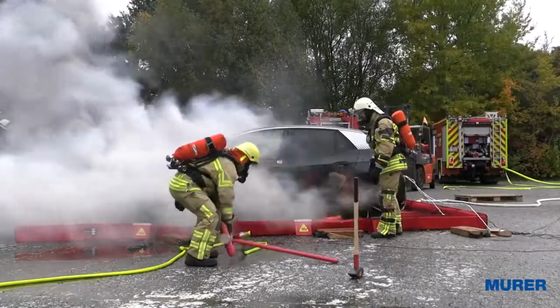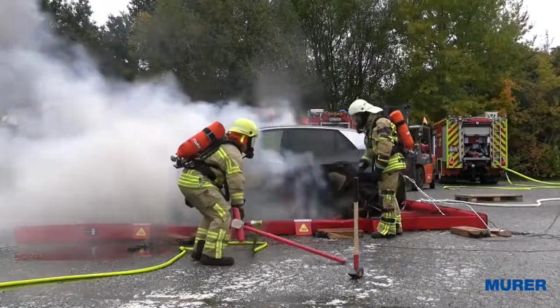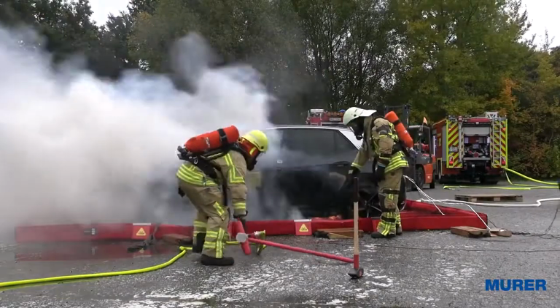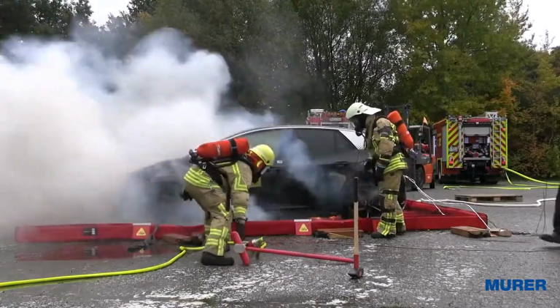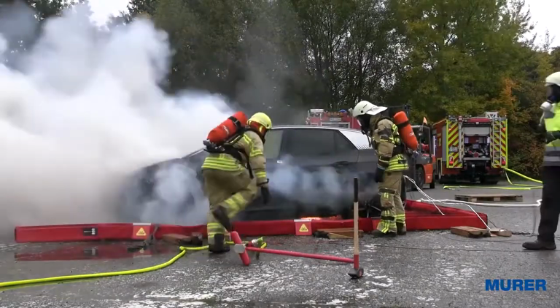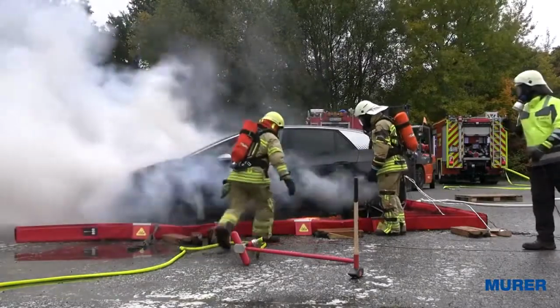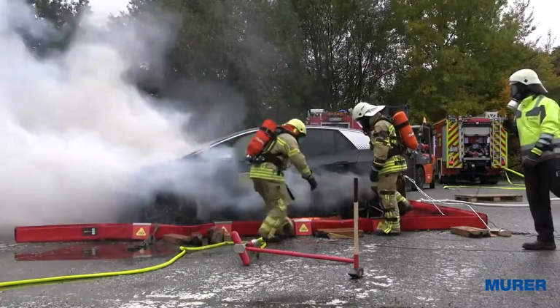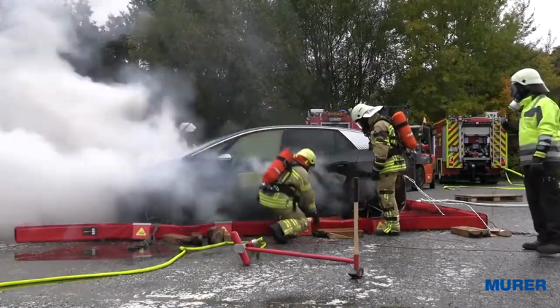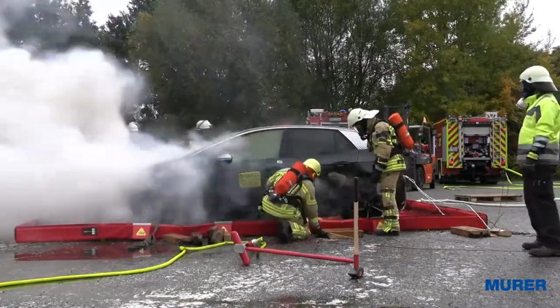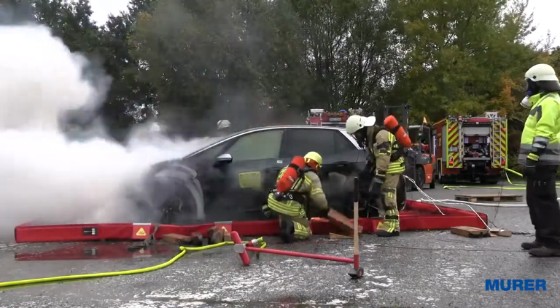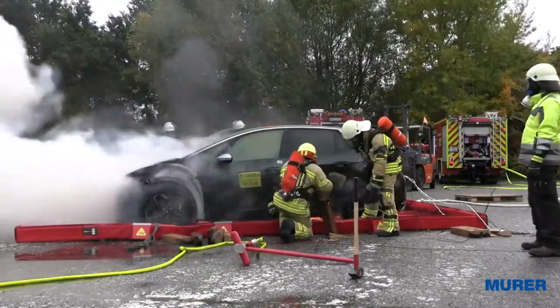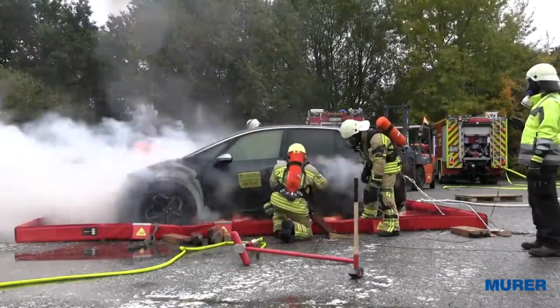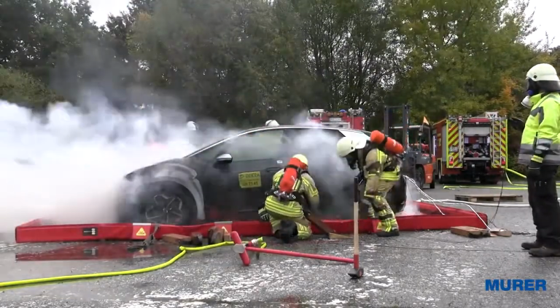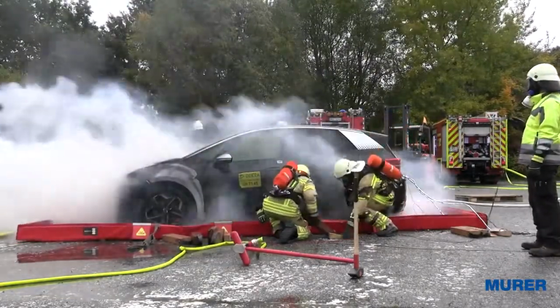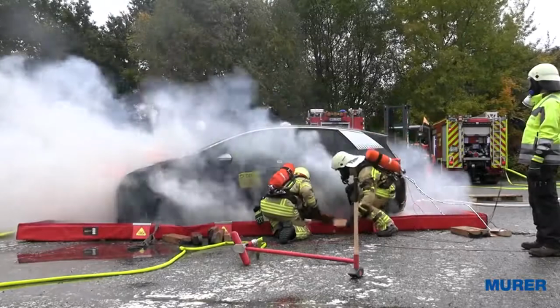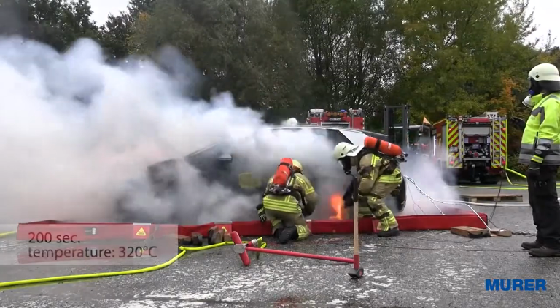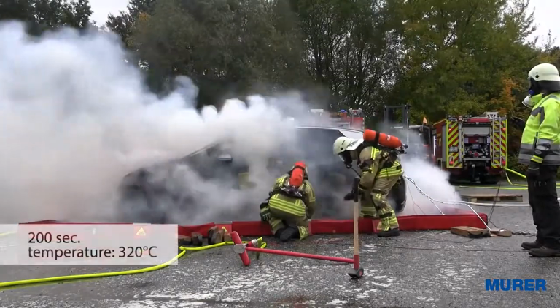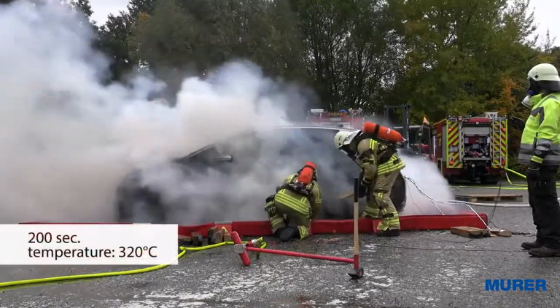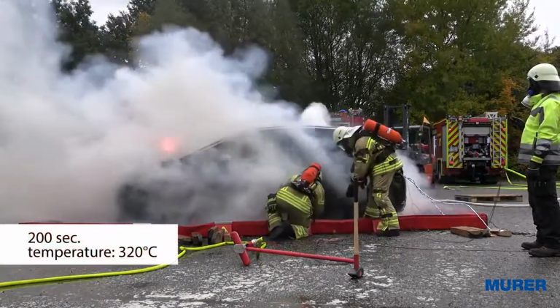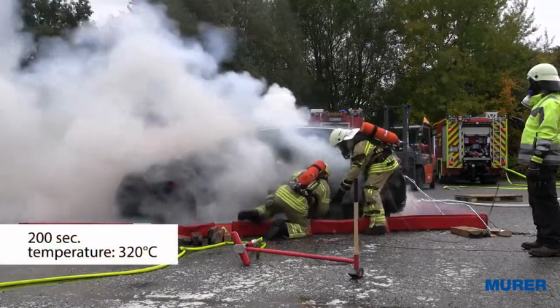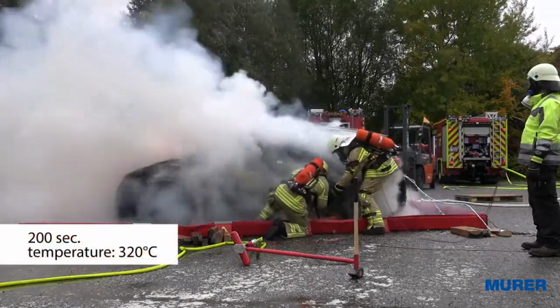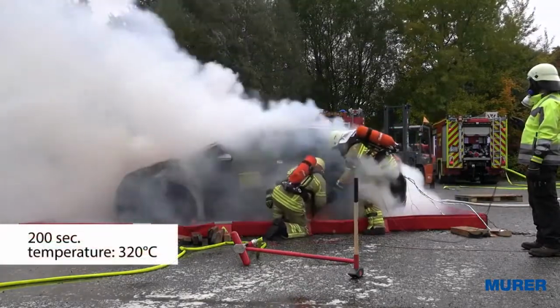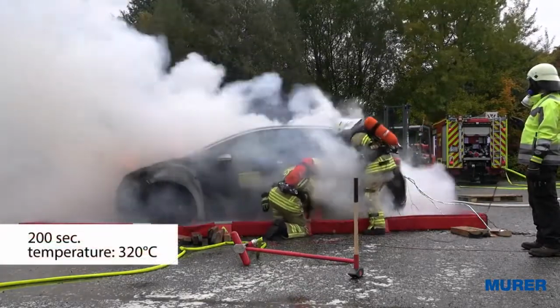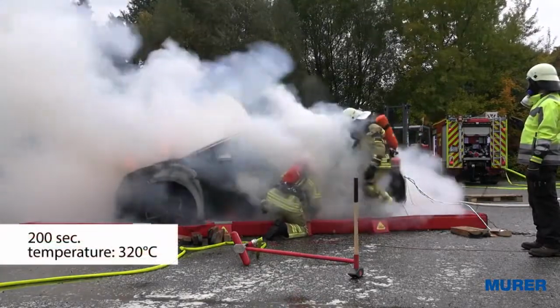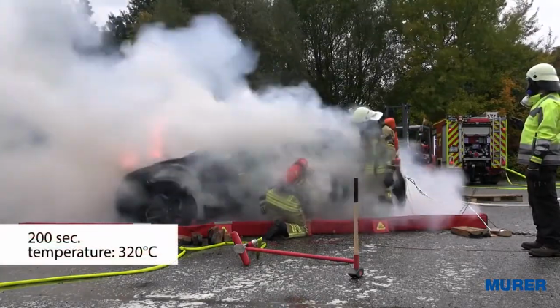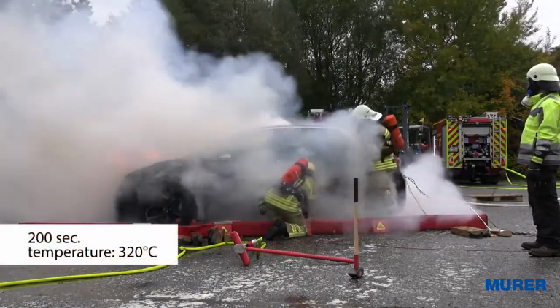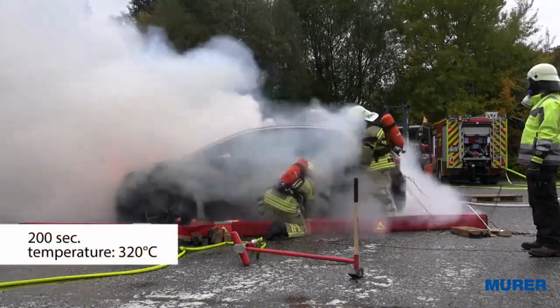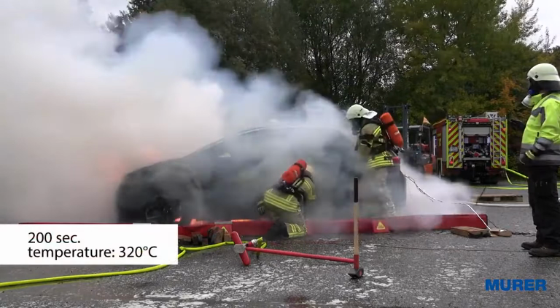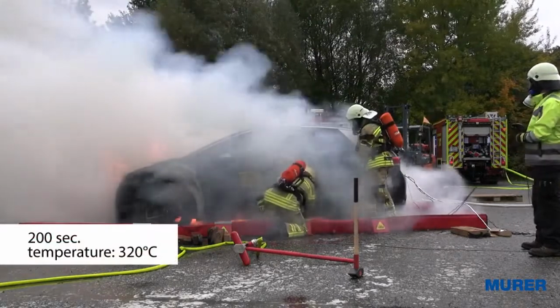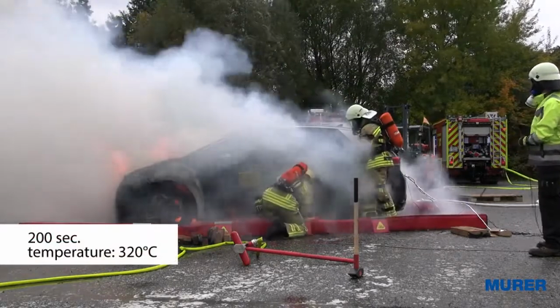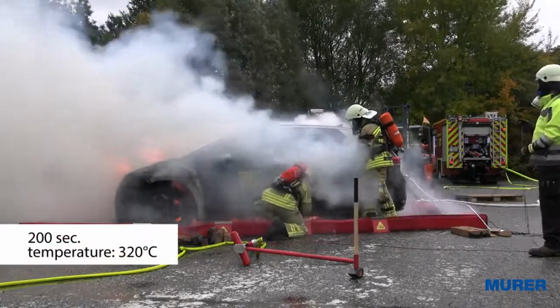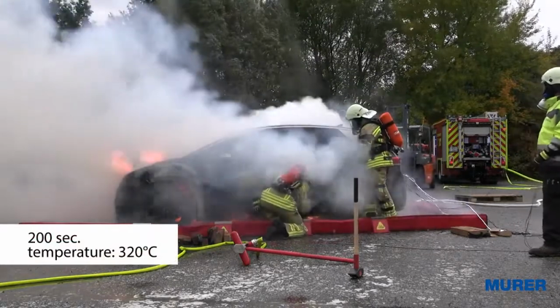The firefighters begin with the procedure. The E-Löschlanze is prepared for the firefighters. We have begun. The Löschlanze!